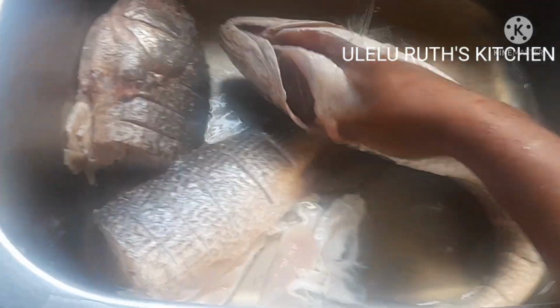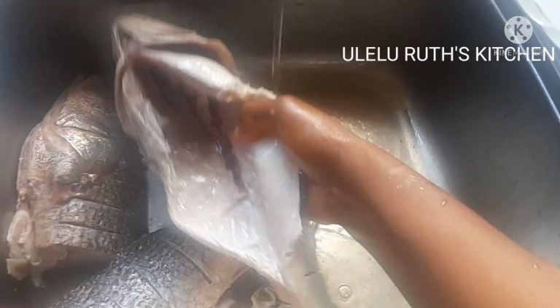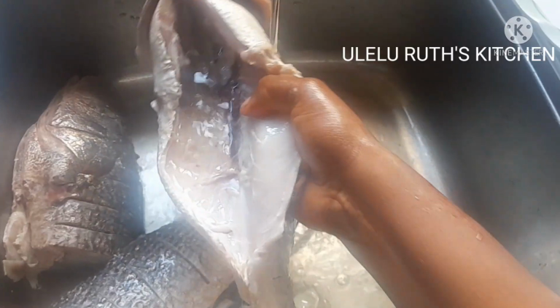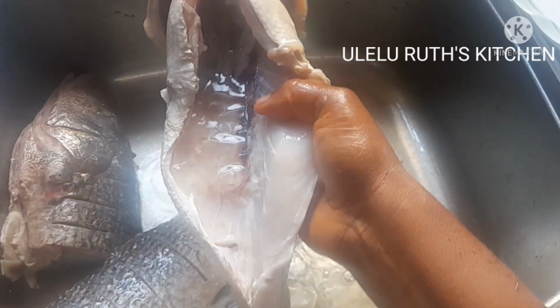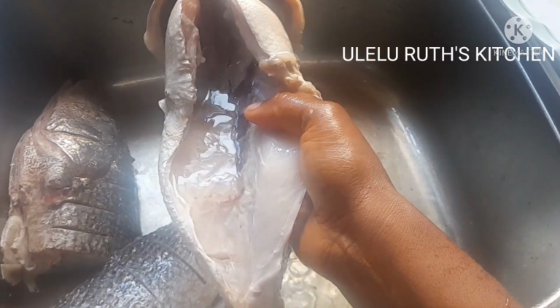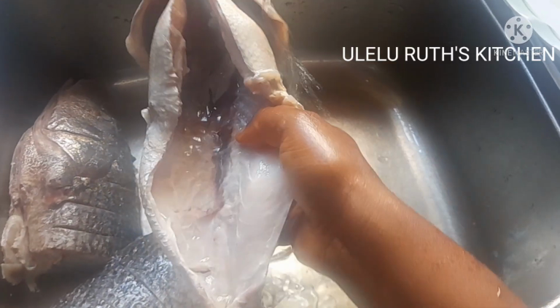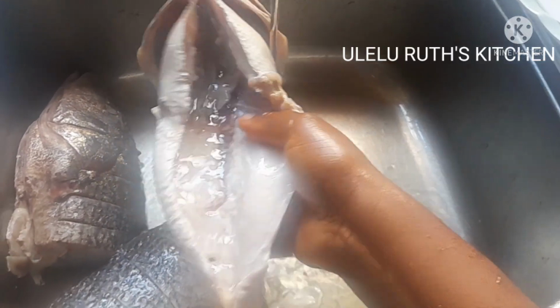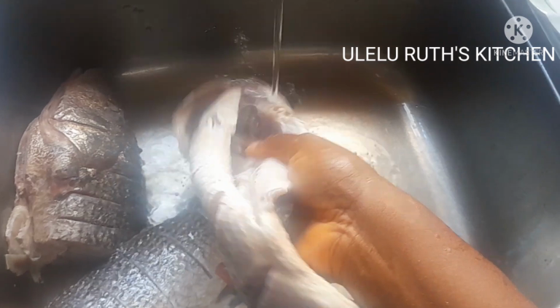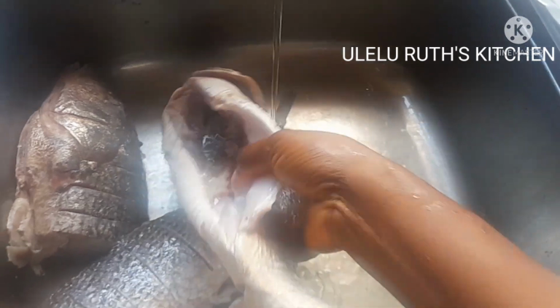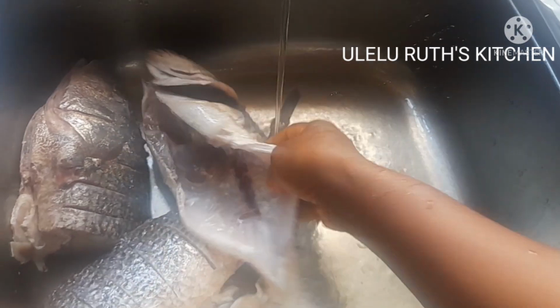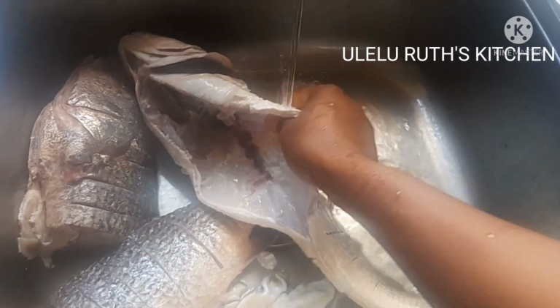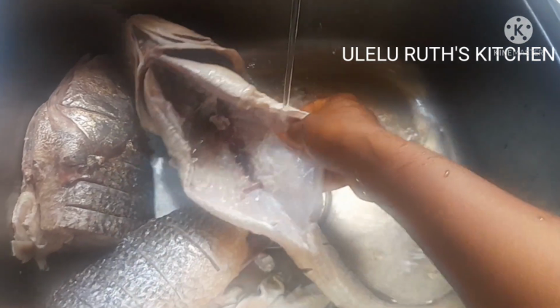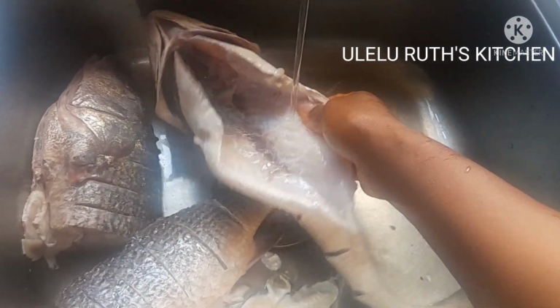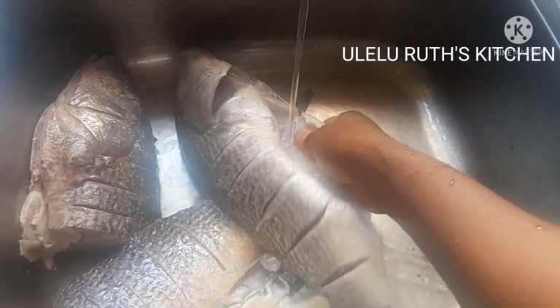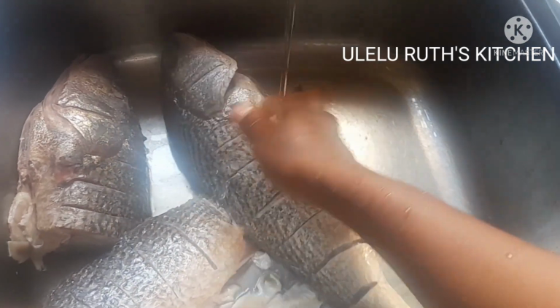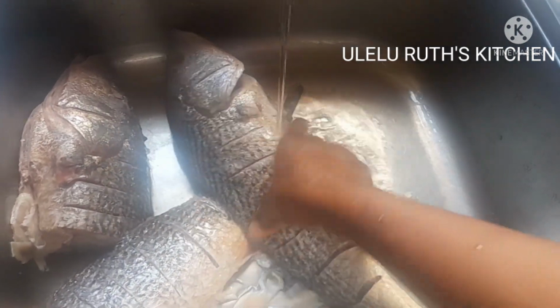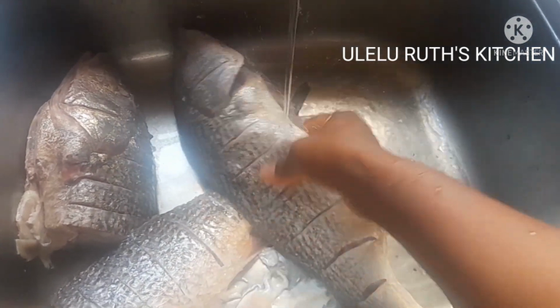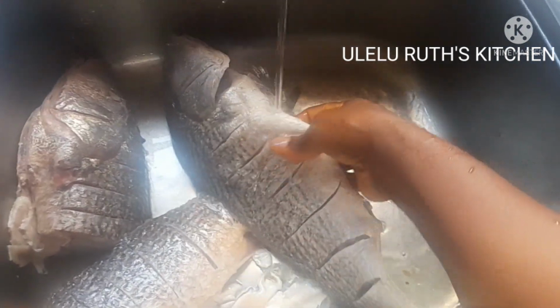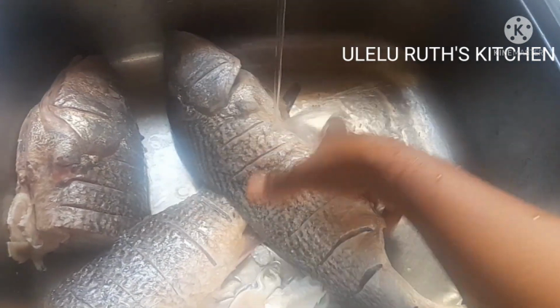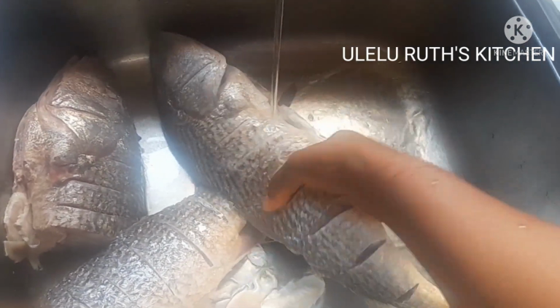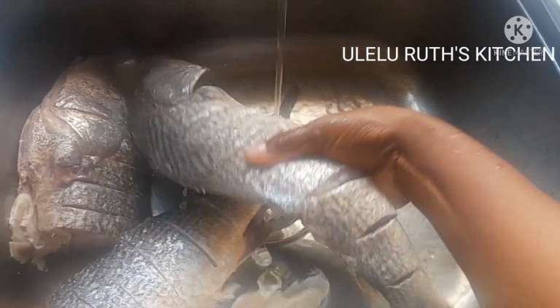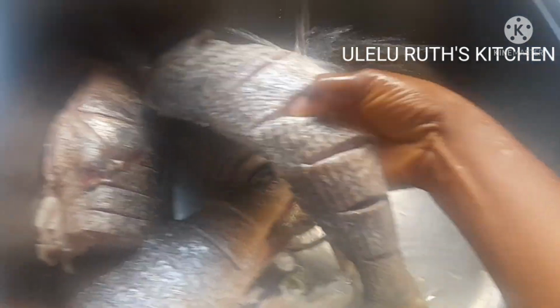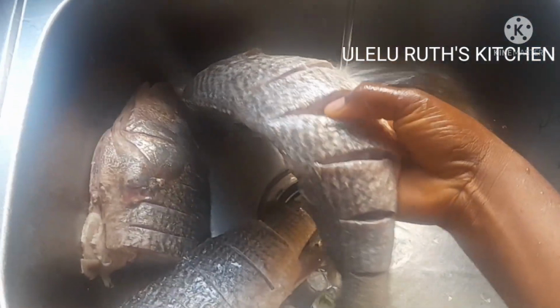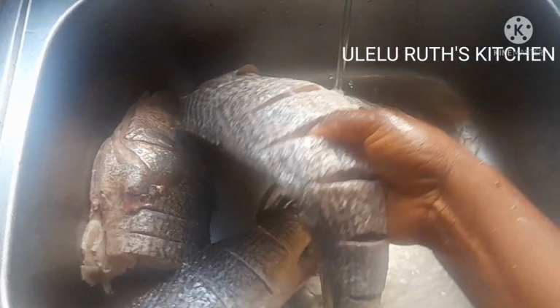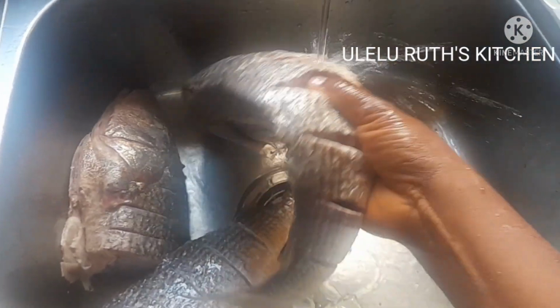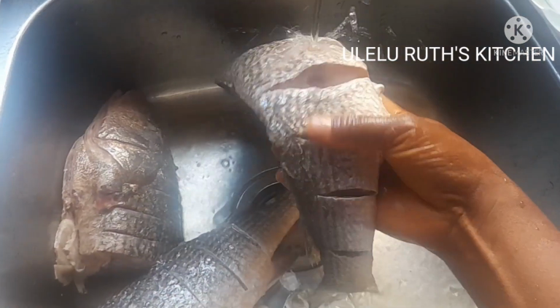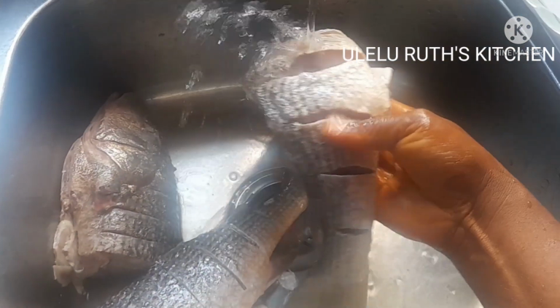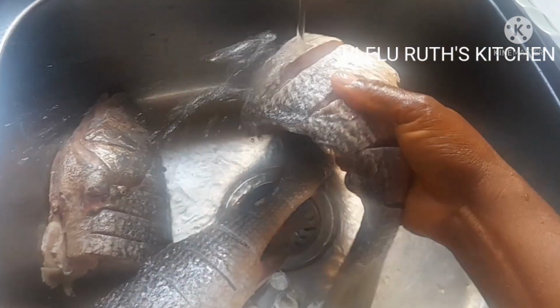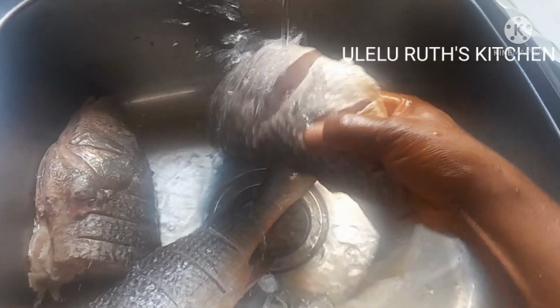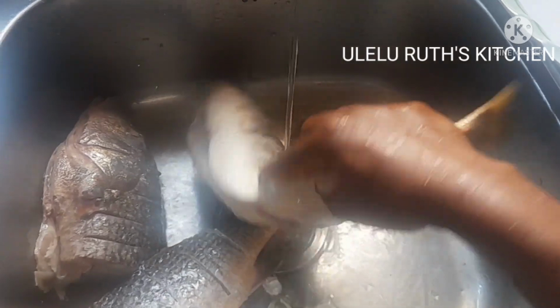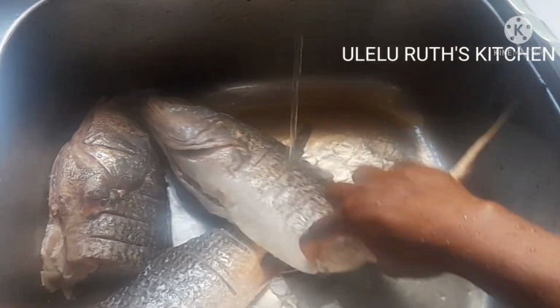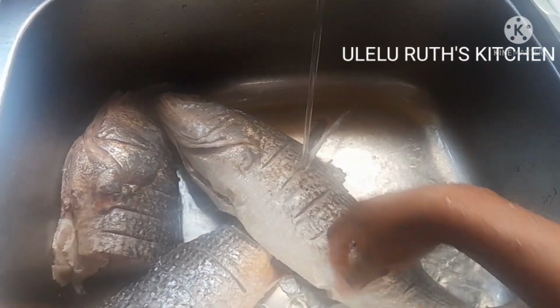After that, the next thing I do is to give it a proper wash with warm water.